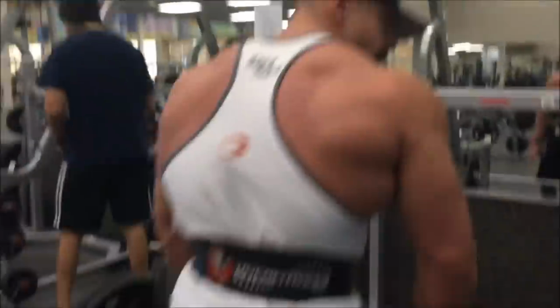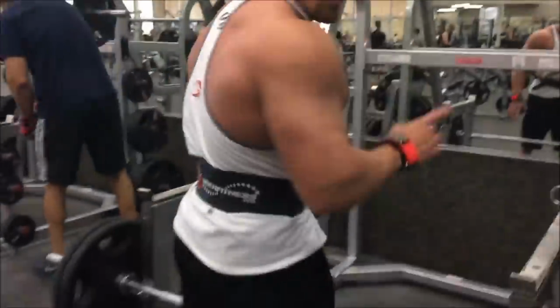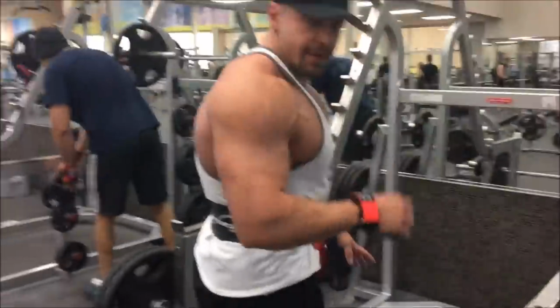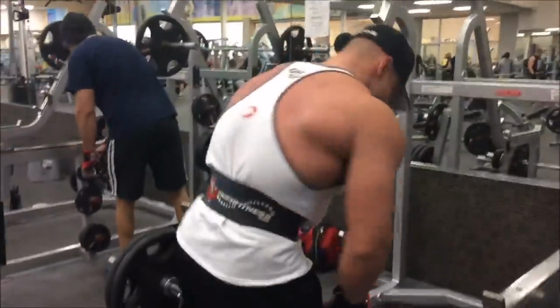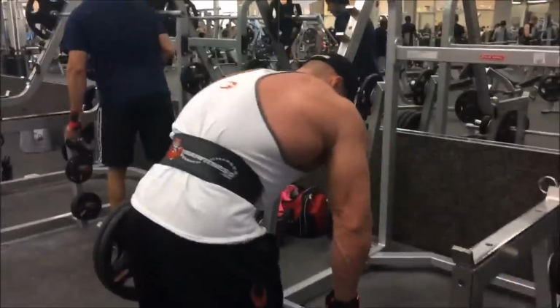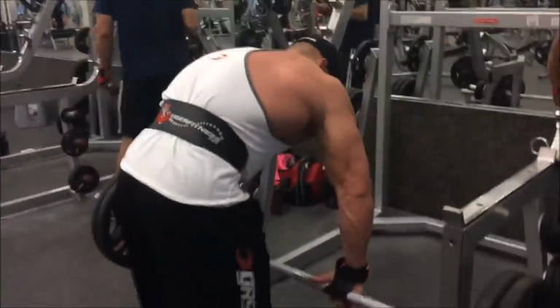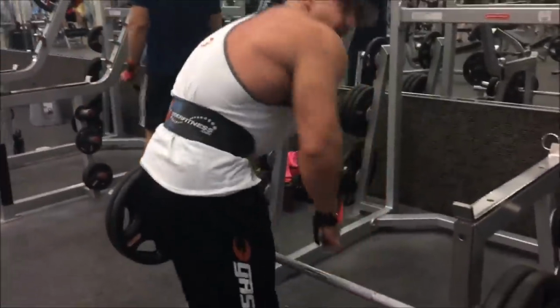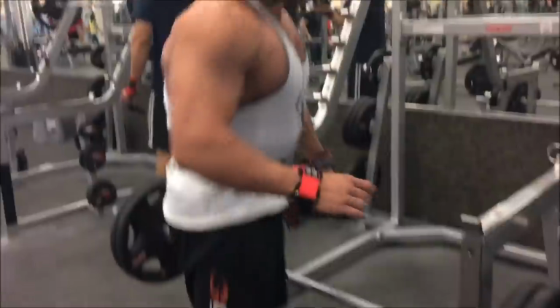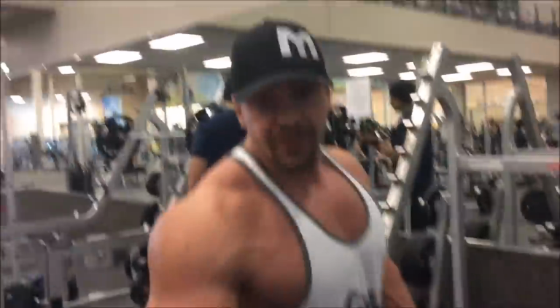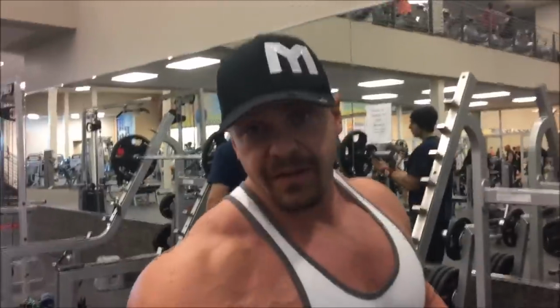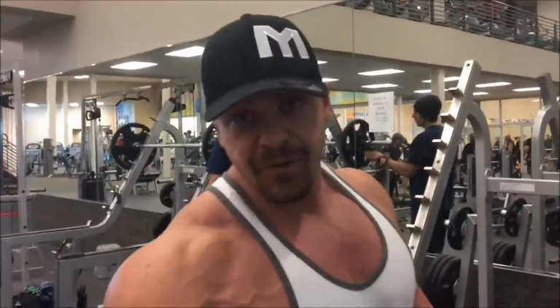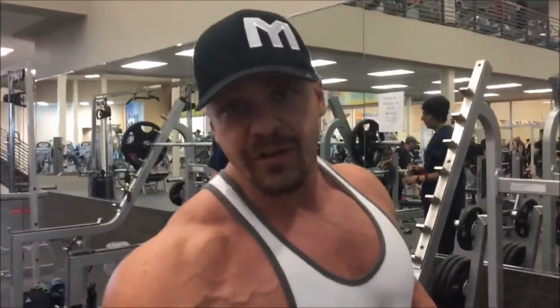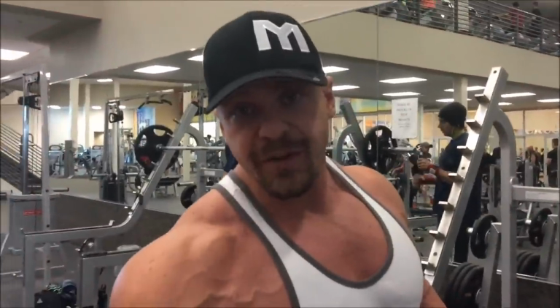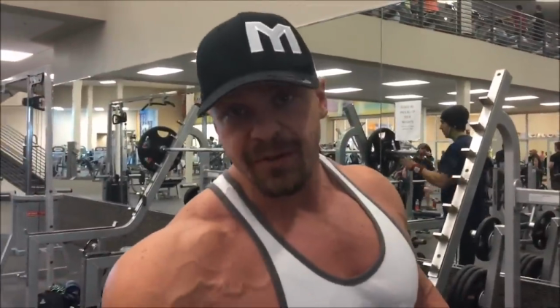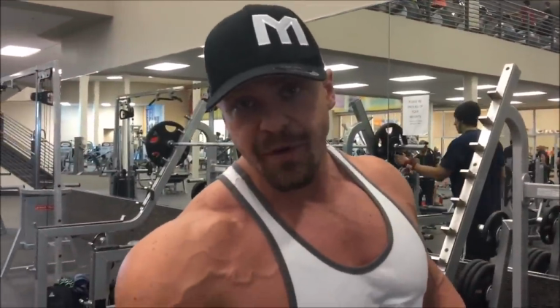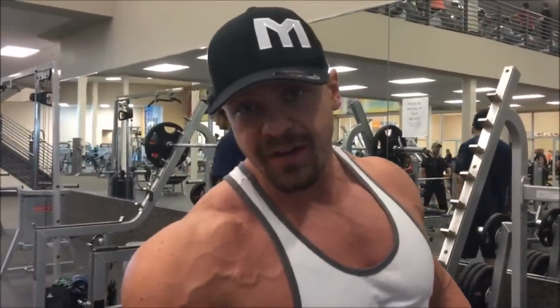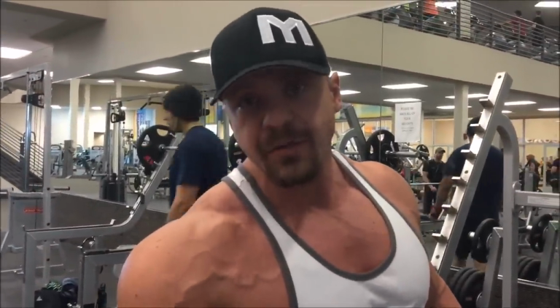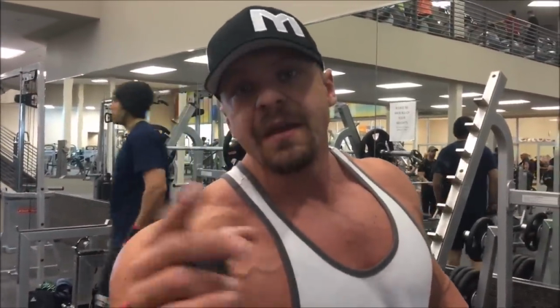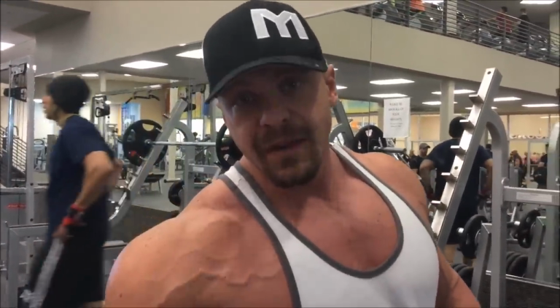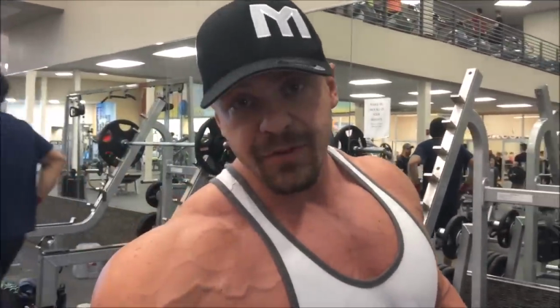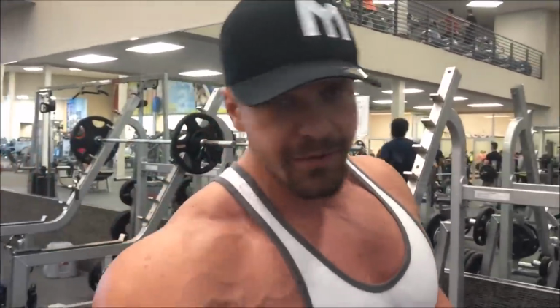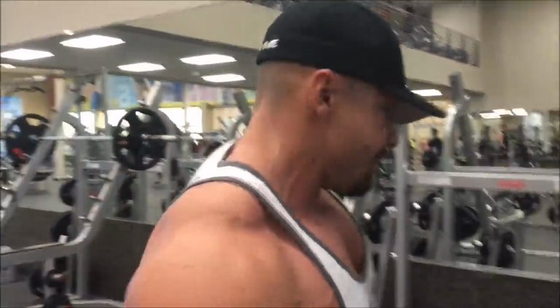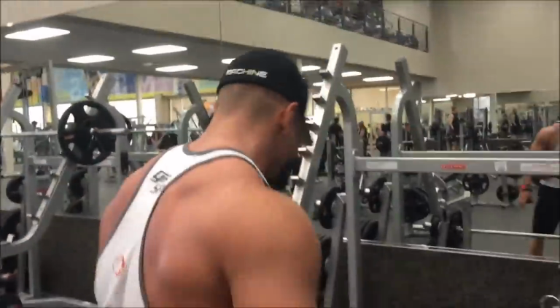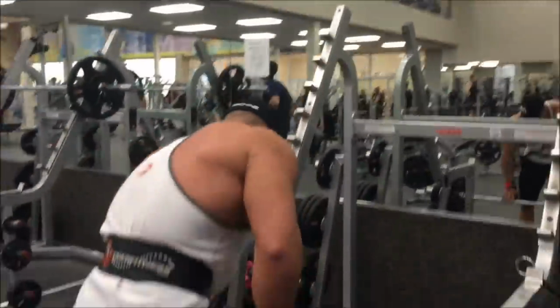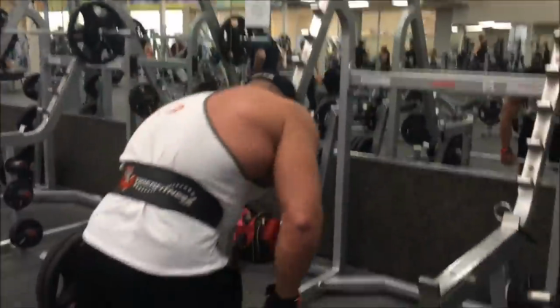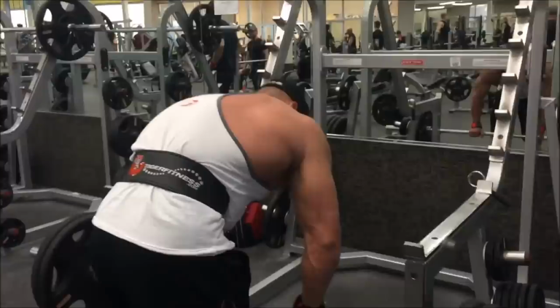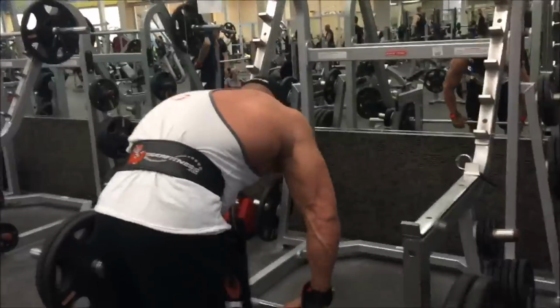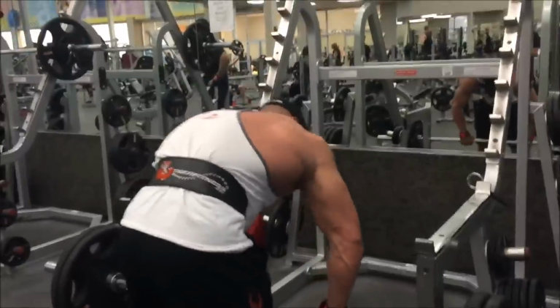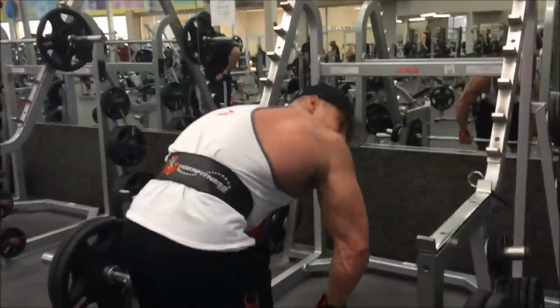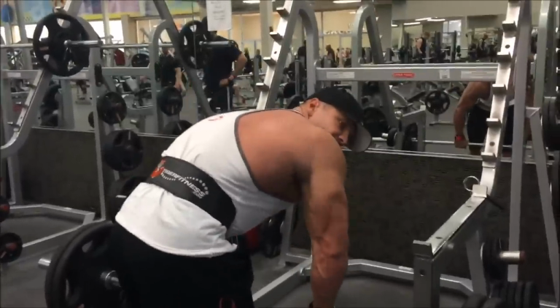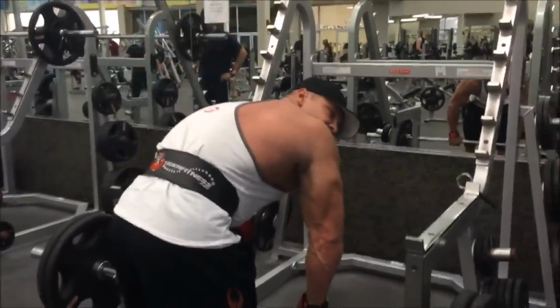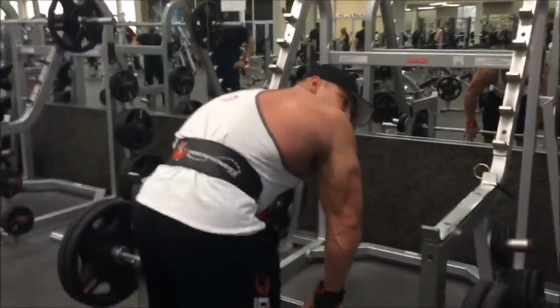We're gonna do the first two sets for 15 reps, then 12 reps for the second two sets, then 10 for the last. You should have told me that before I started my sets. I did tell you — you just don't listen.